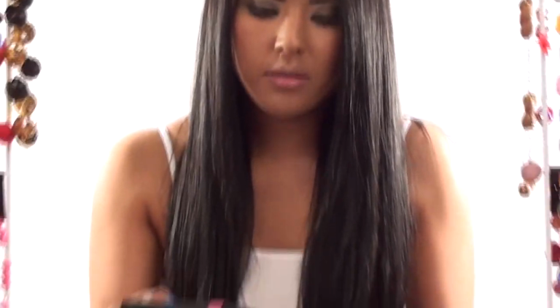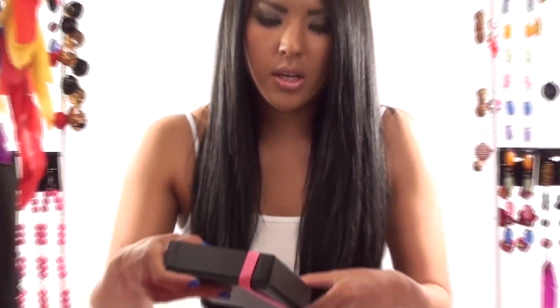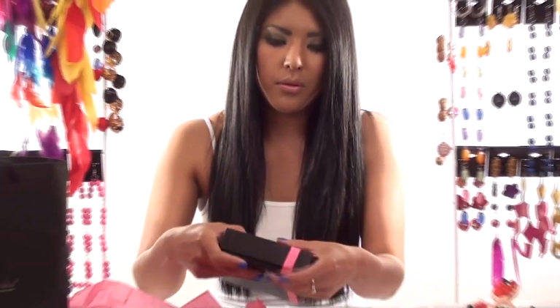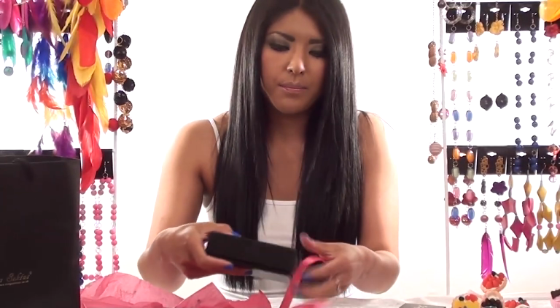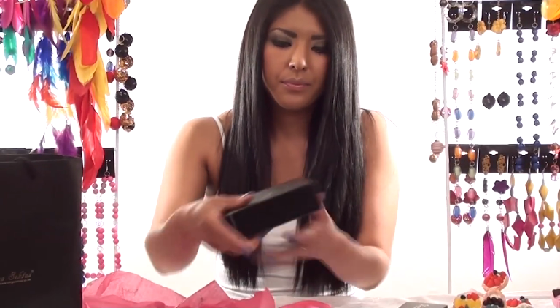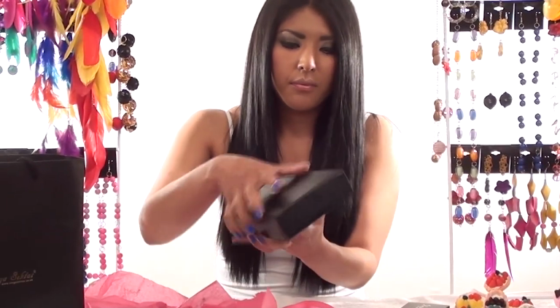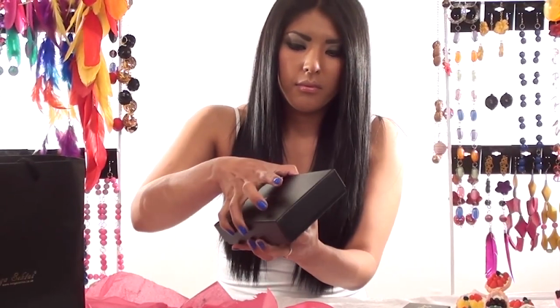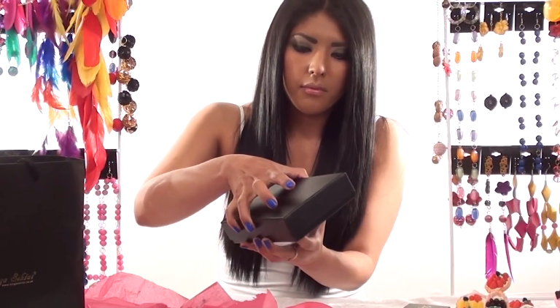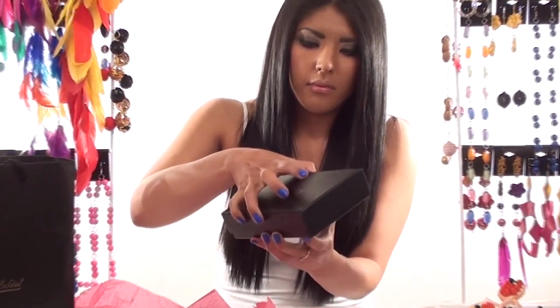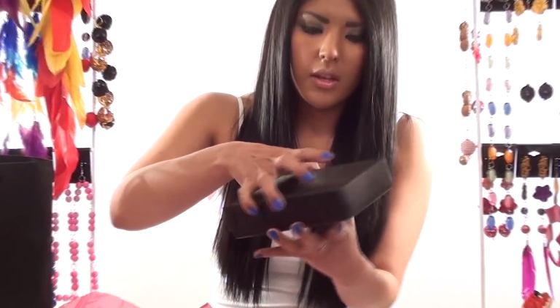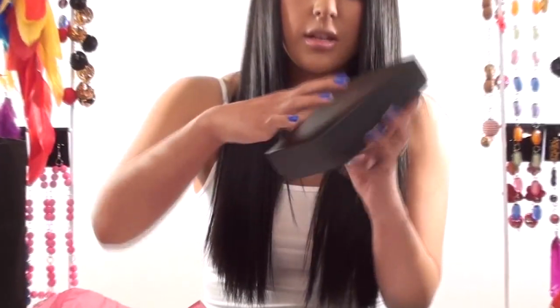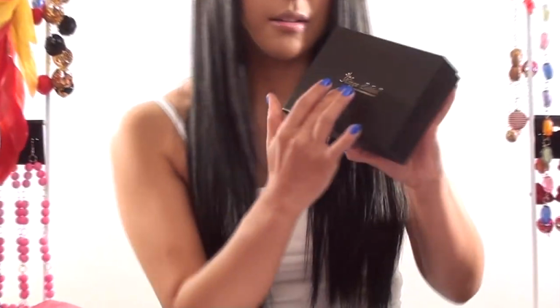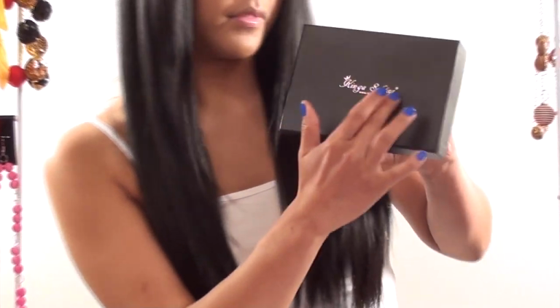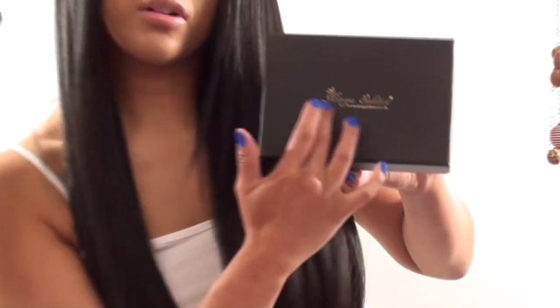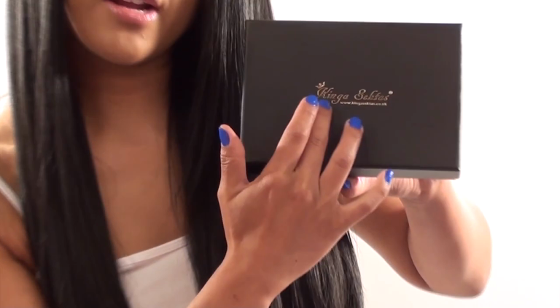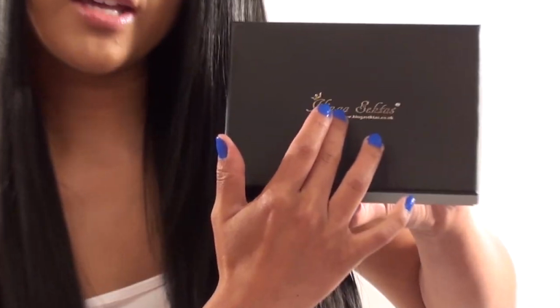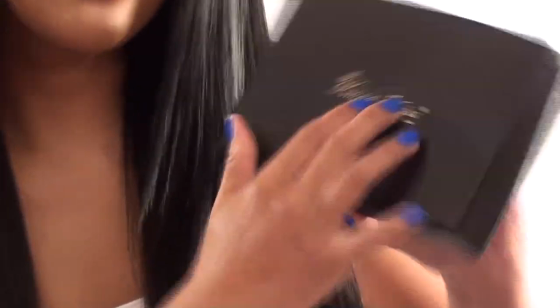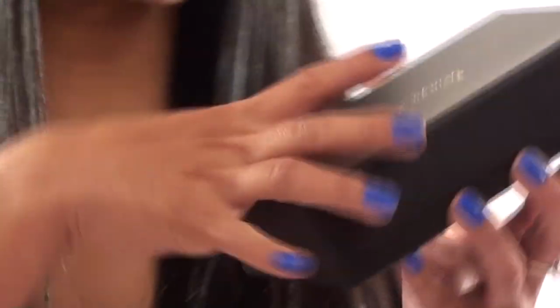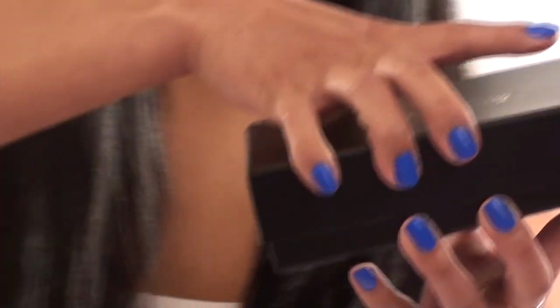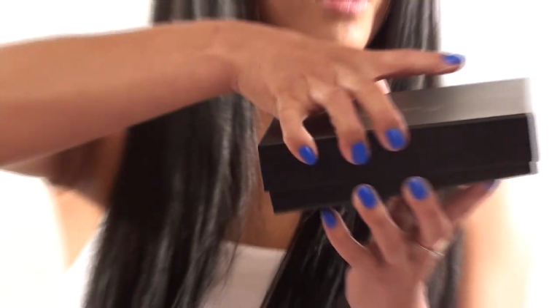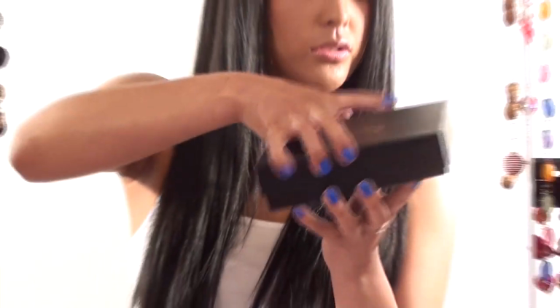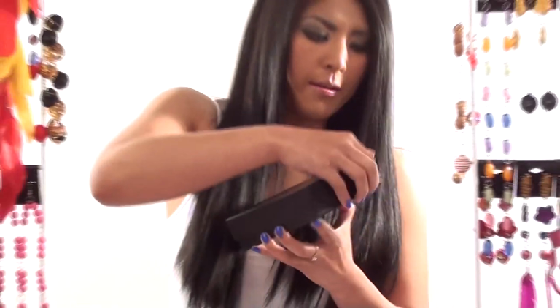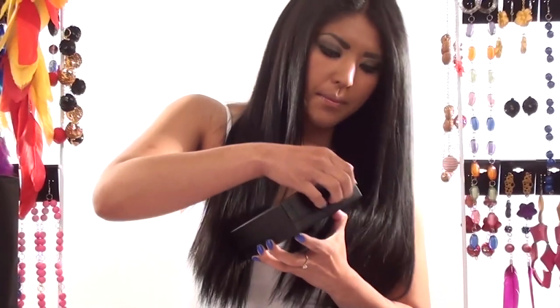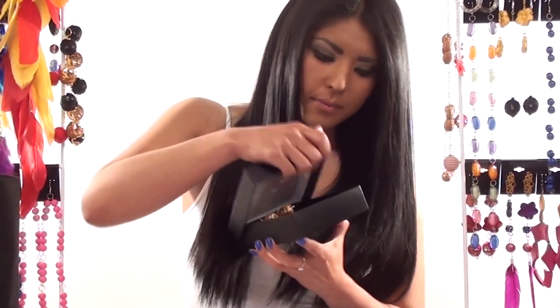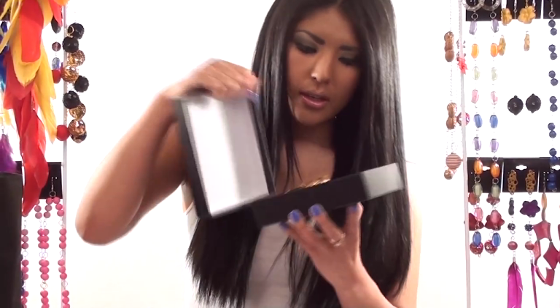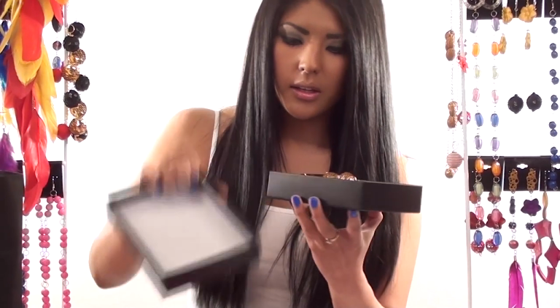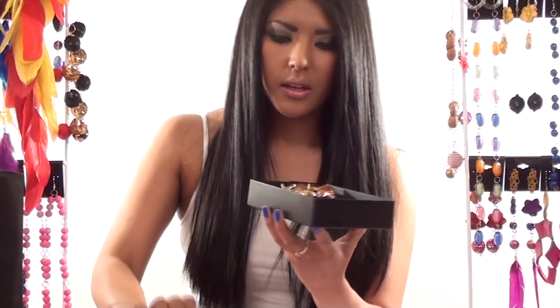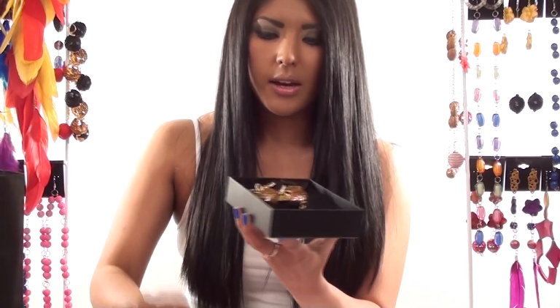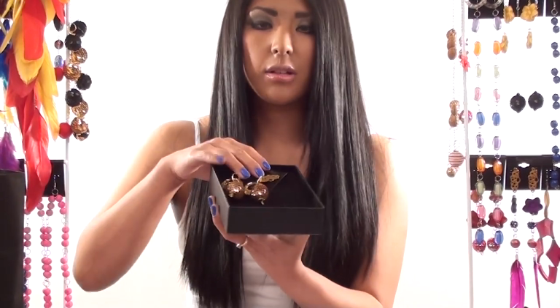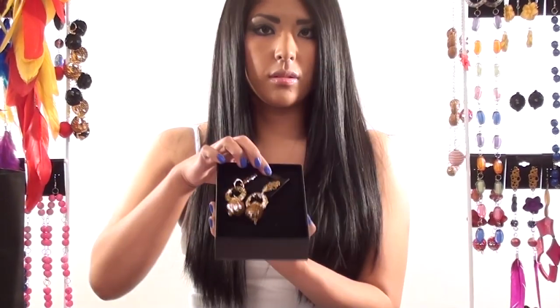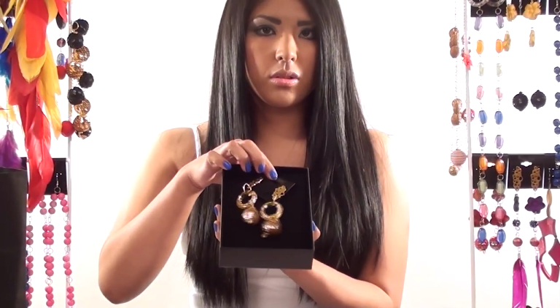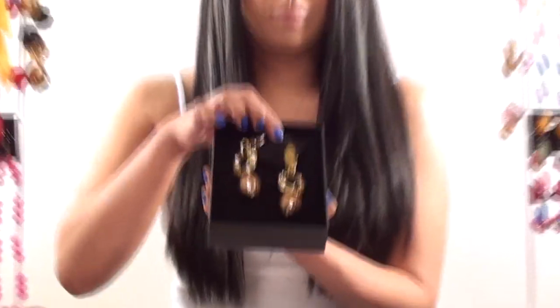When you open the ribbon it's got gold writing for Kinga Scepters Boutique, just to make it more luxurious. And that's how your jewelry comes.